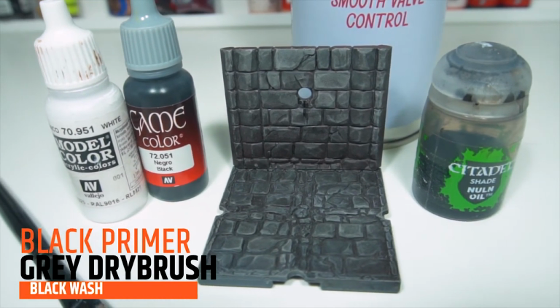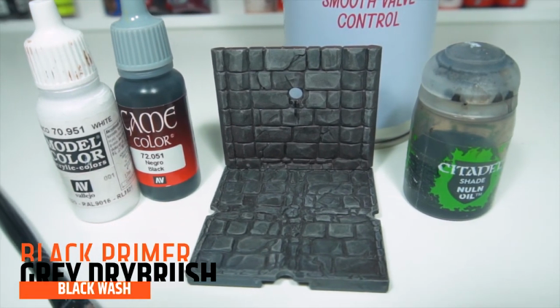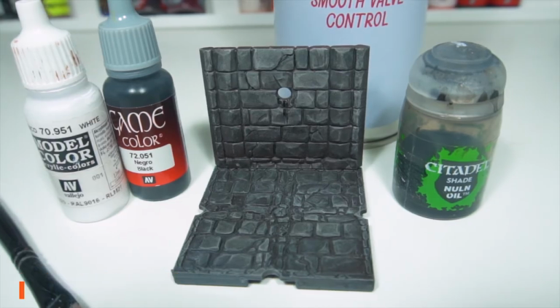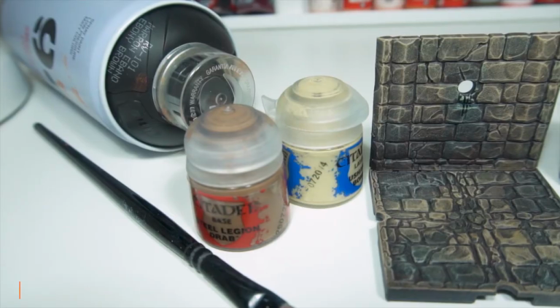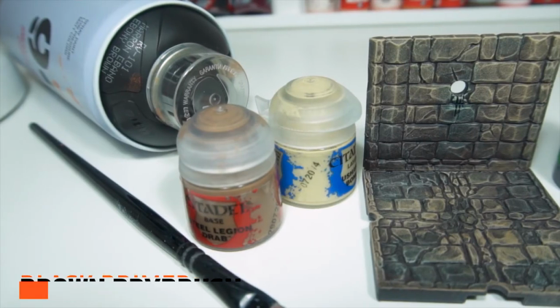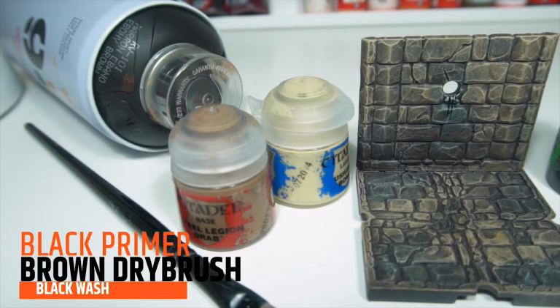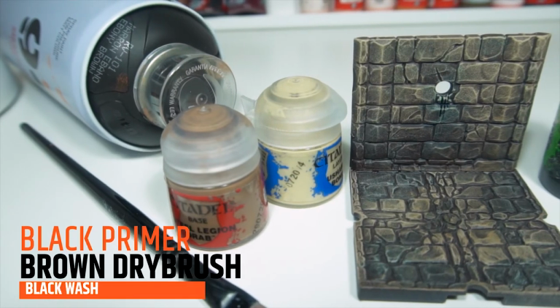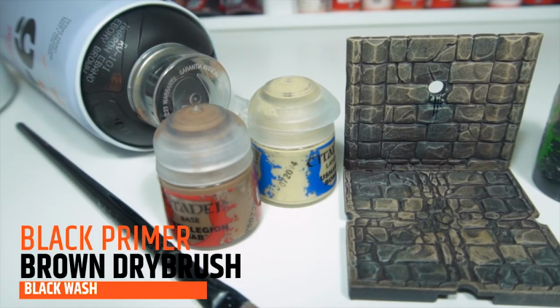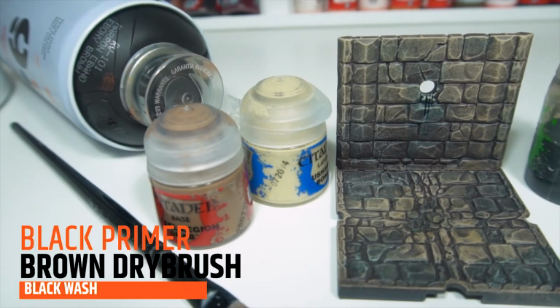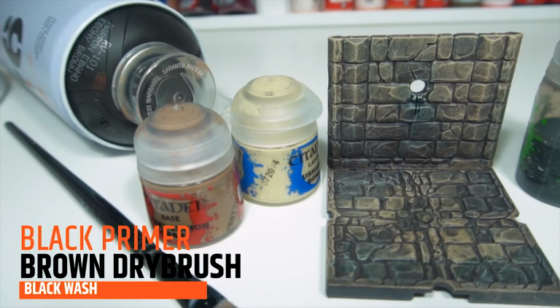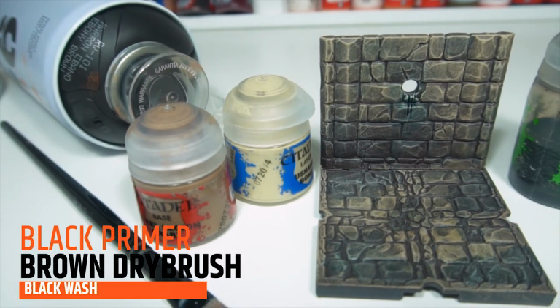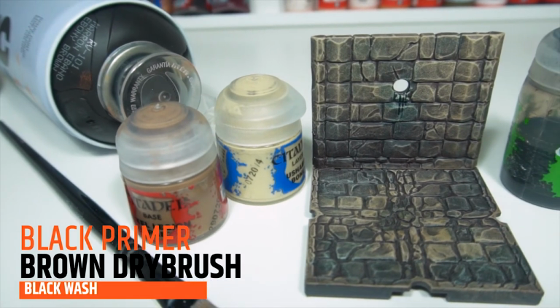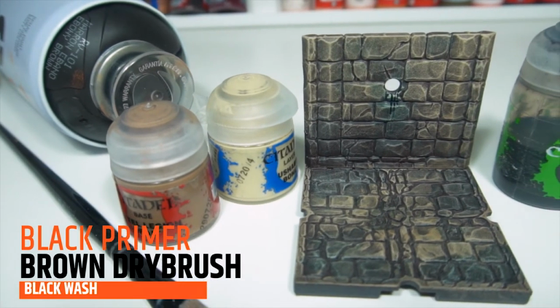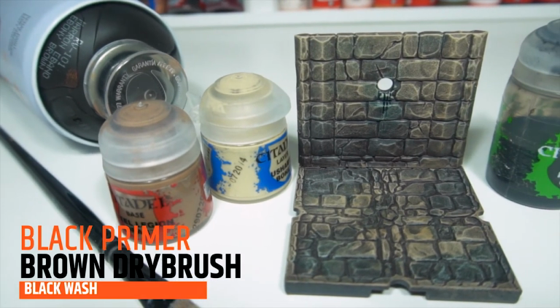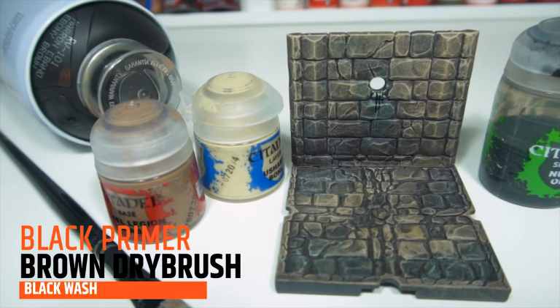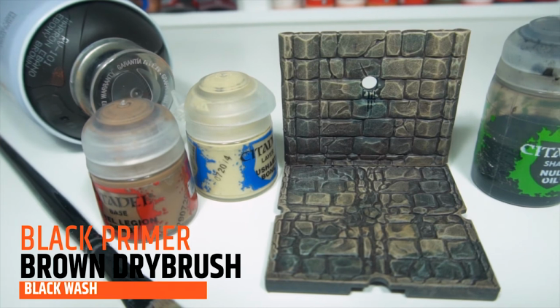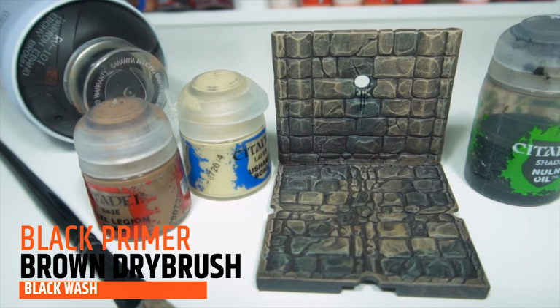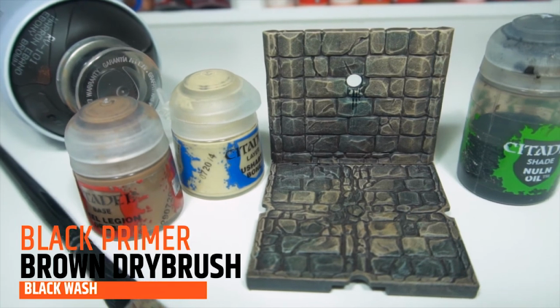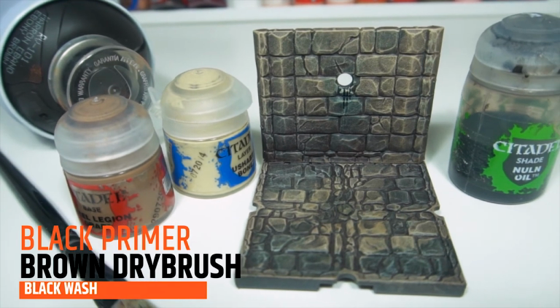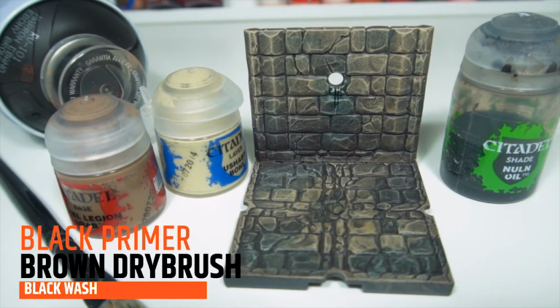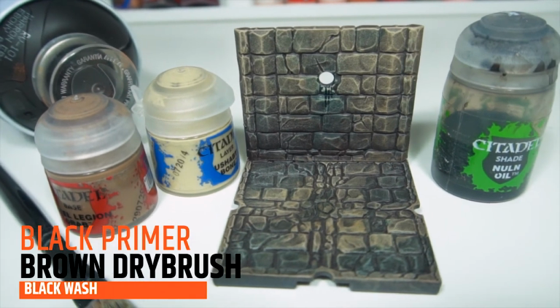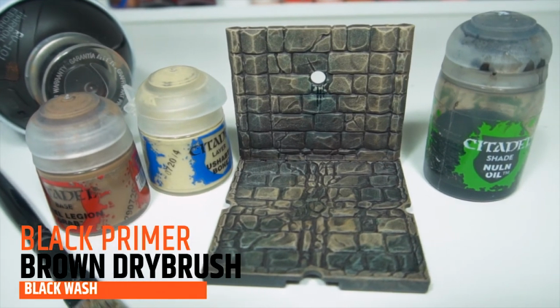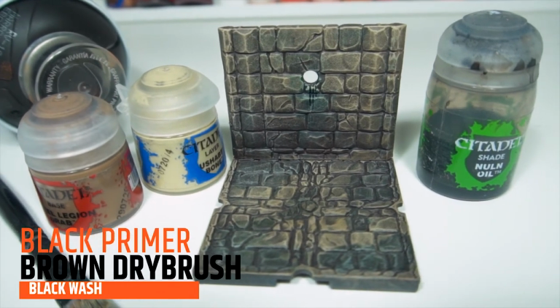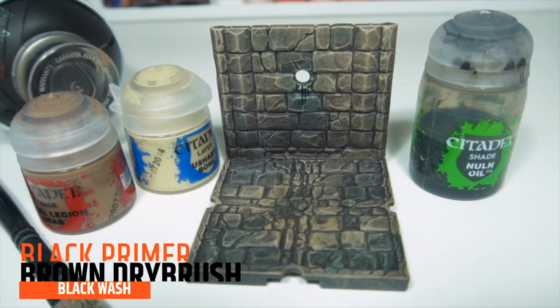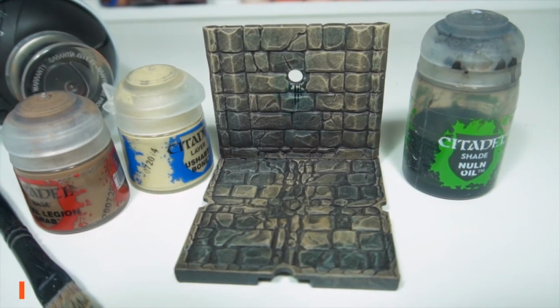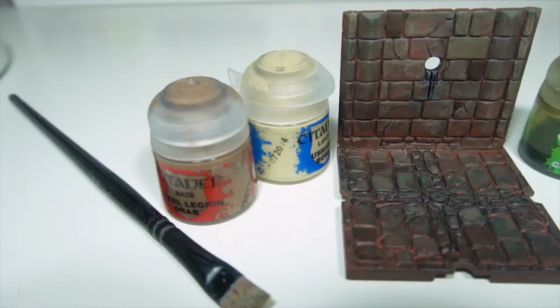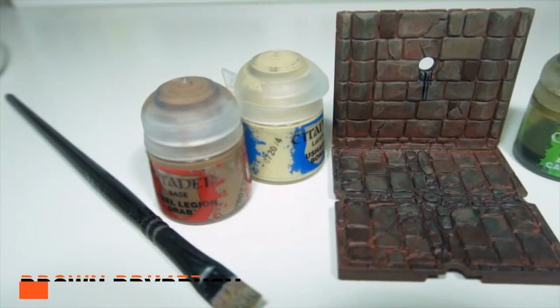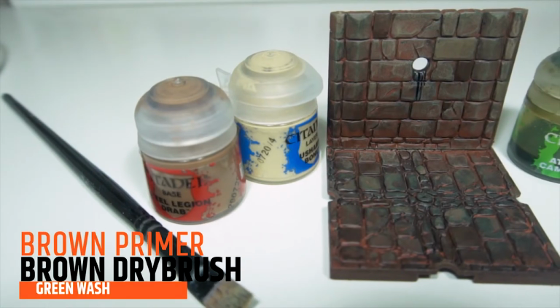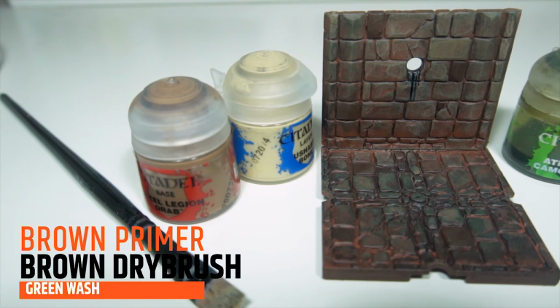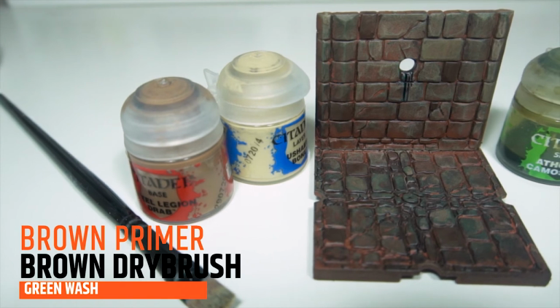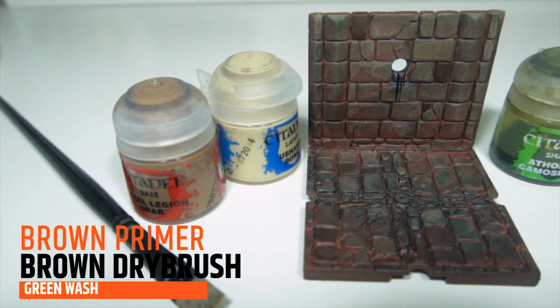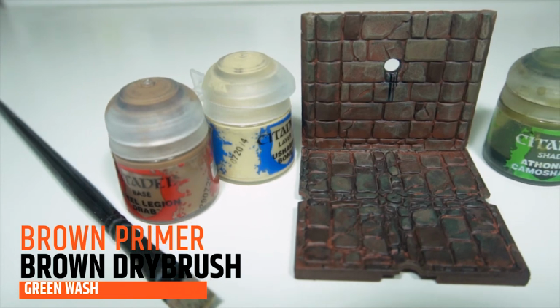If you have terrain to paint and you just want to get it done quickly, there's no priming with grey — it still looks very impressive. I'm still really impressed with it even without doing any of the washes or additional details; it really stood out.